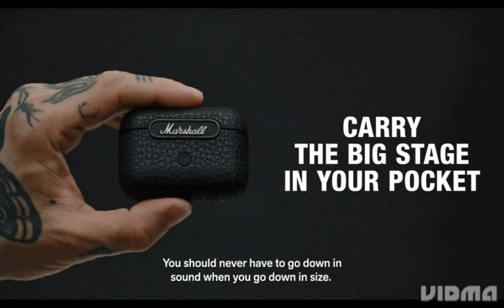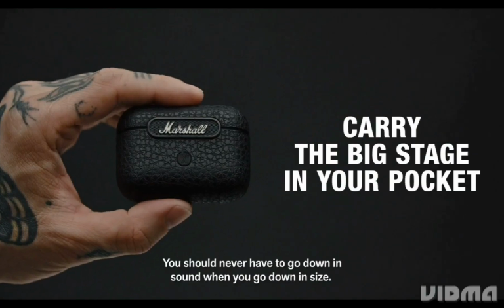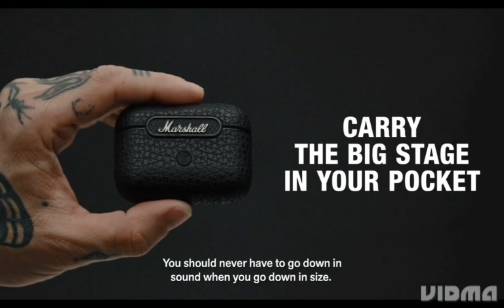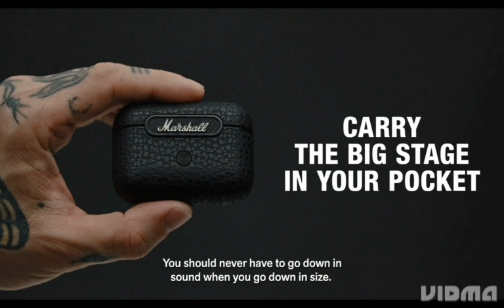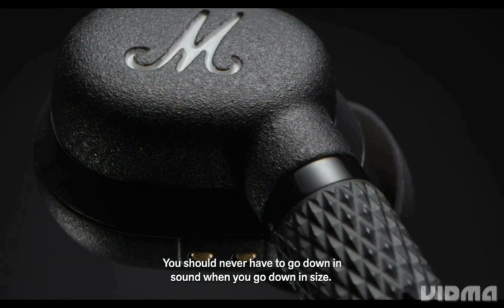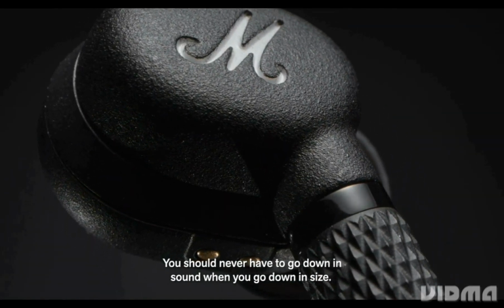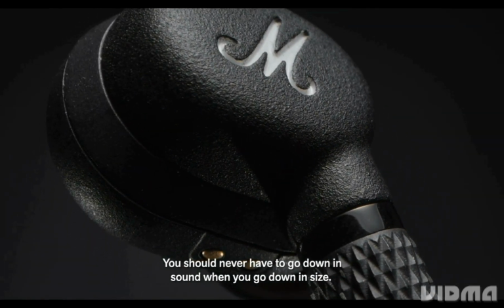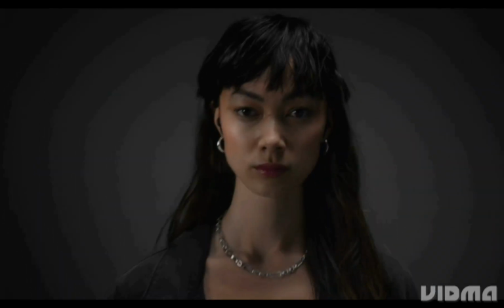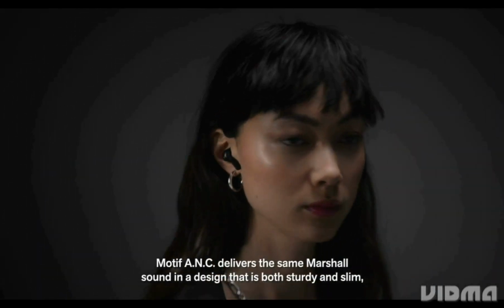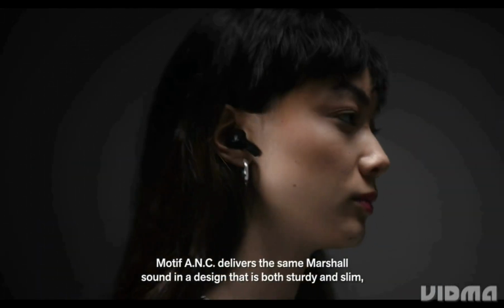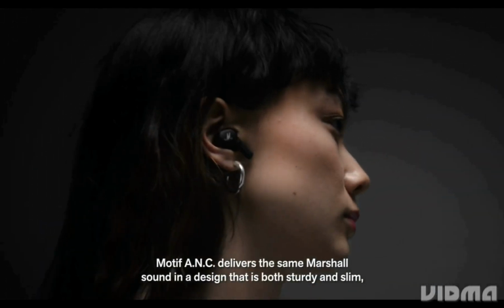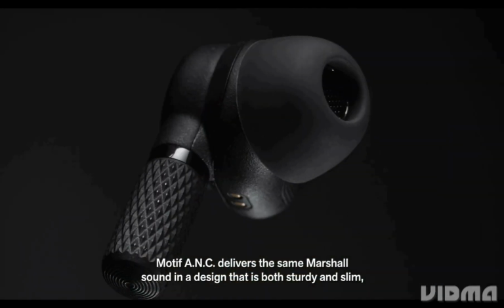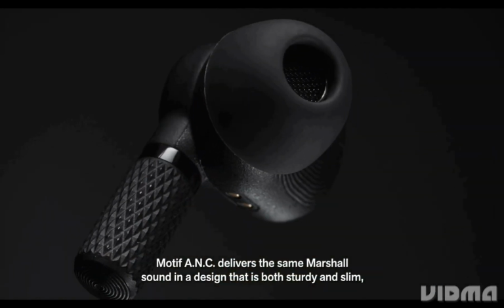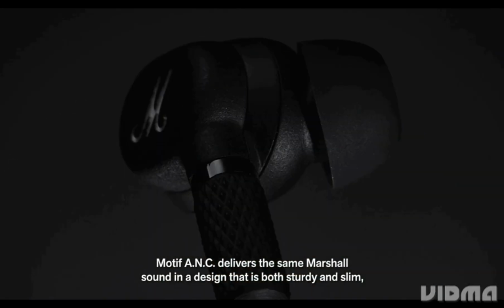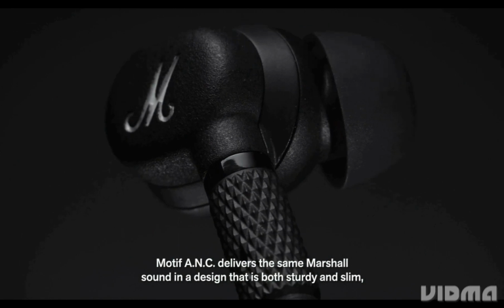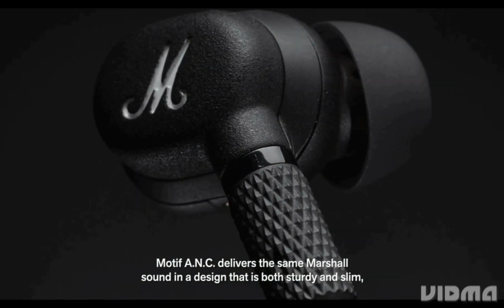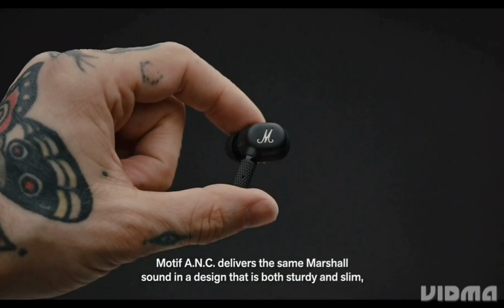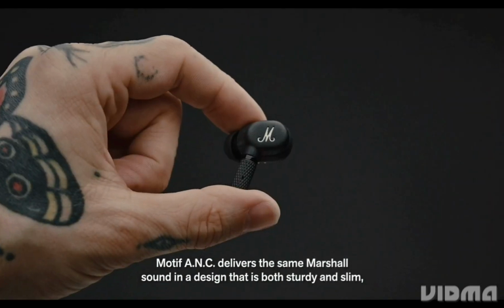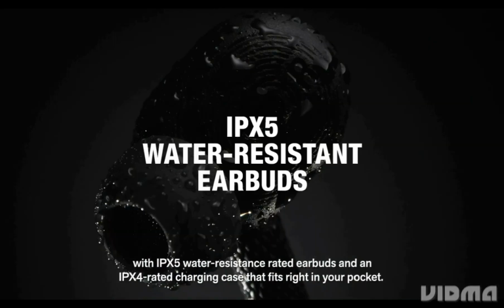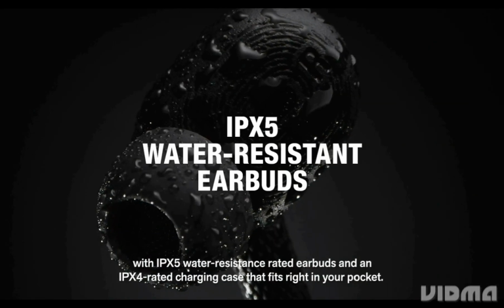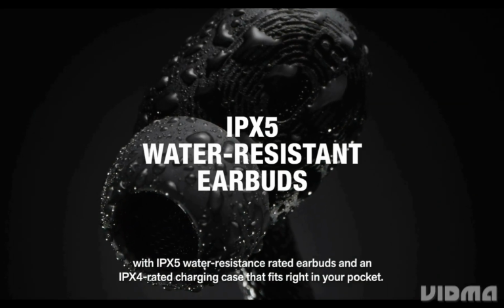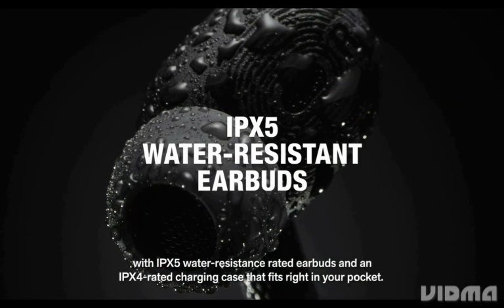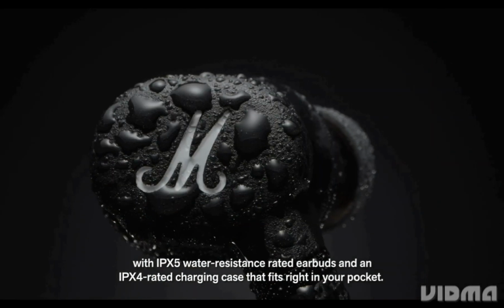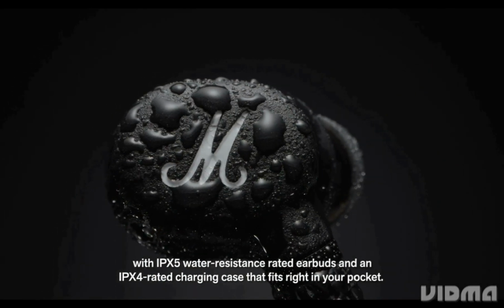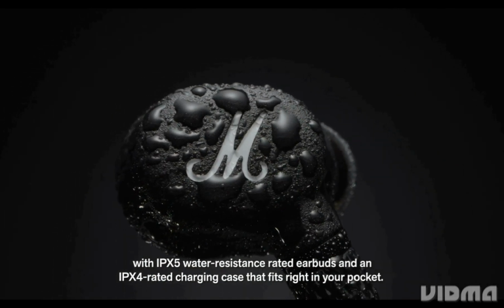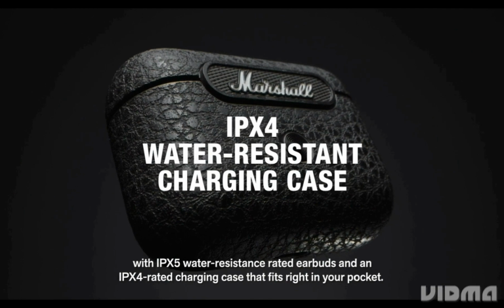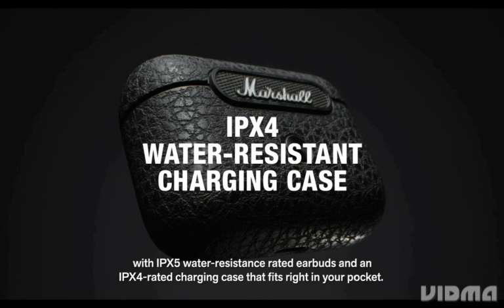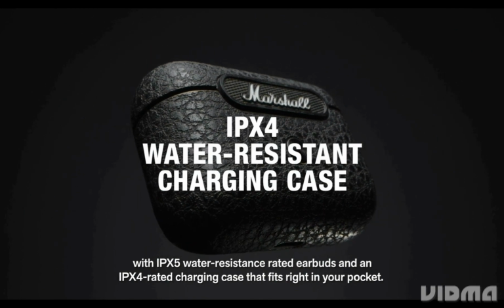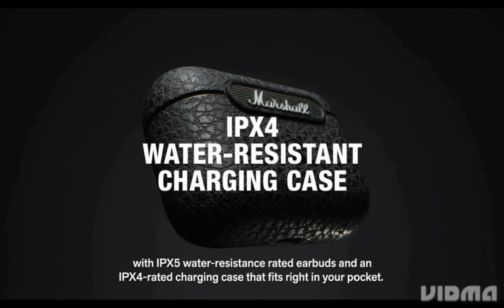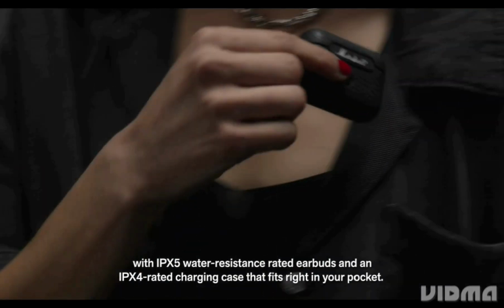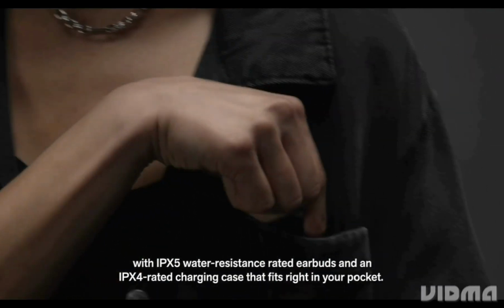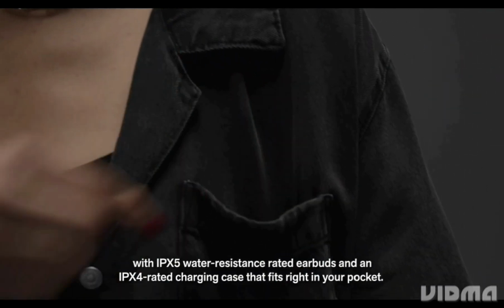You should never have to go down in sound when you go down in size. Motif ANC delivers the same Marshall sound in a design that is both sturdy and slim, with IPX5 water resistance rated earbuds and an IPX4 rated charging case that fits right in your pocket.